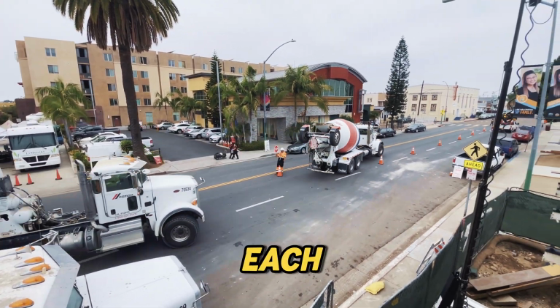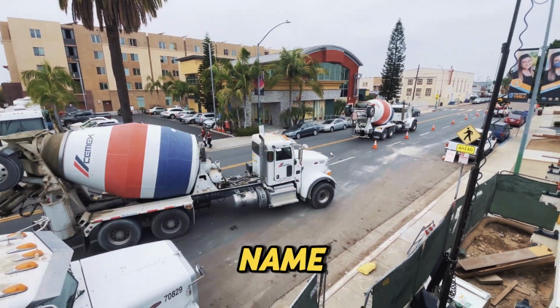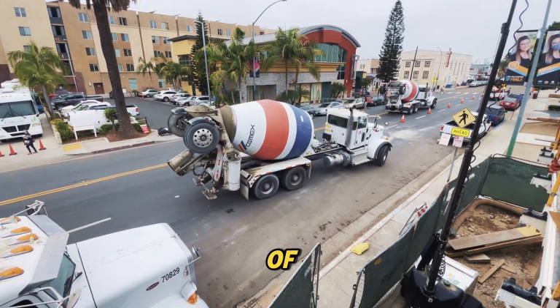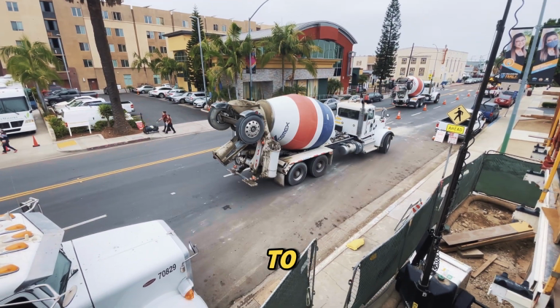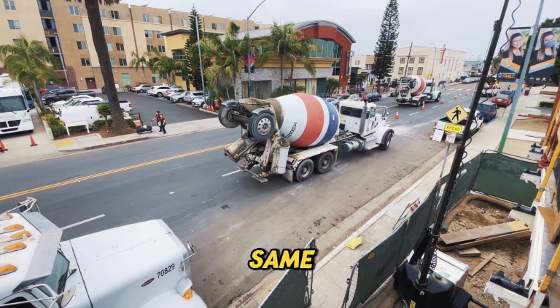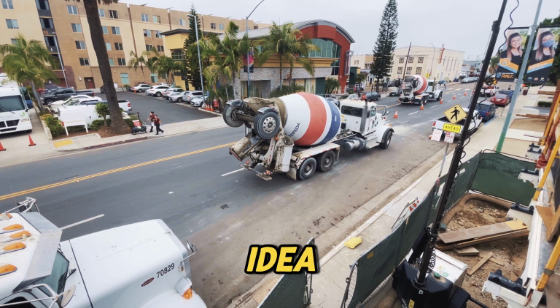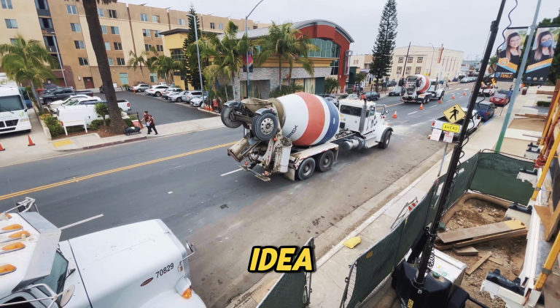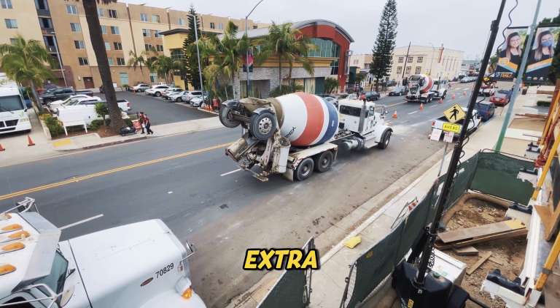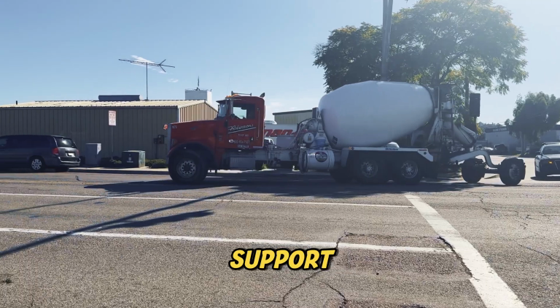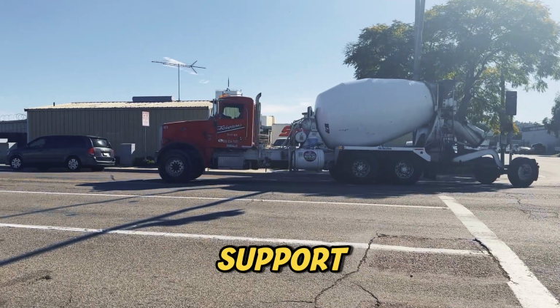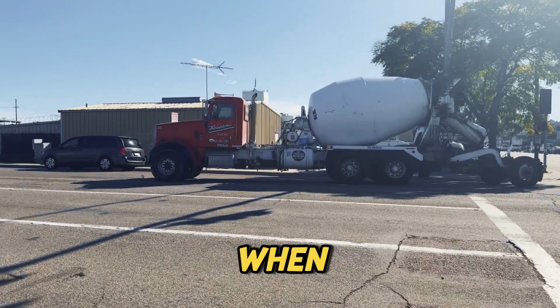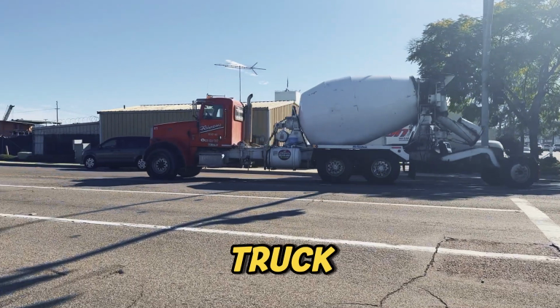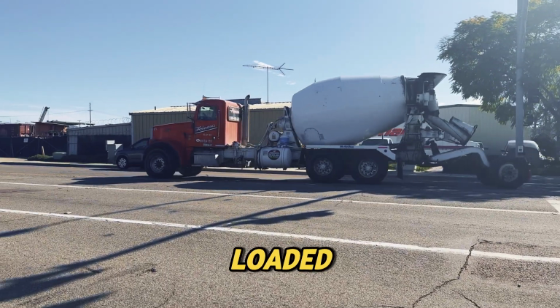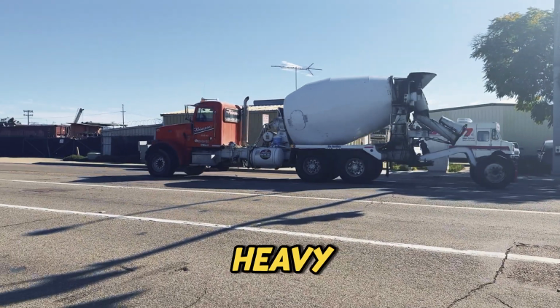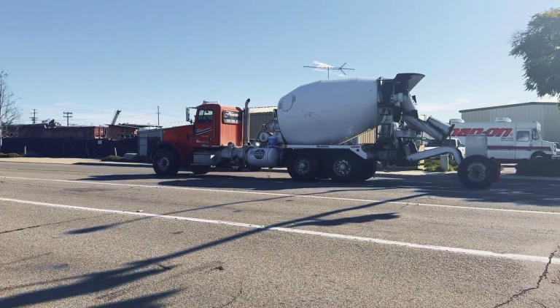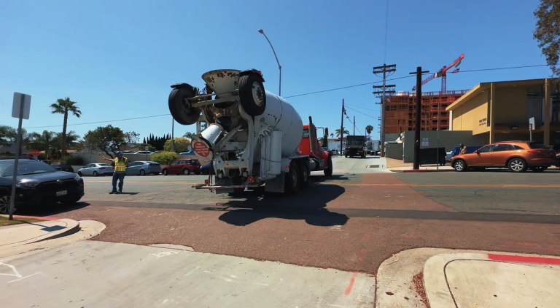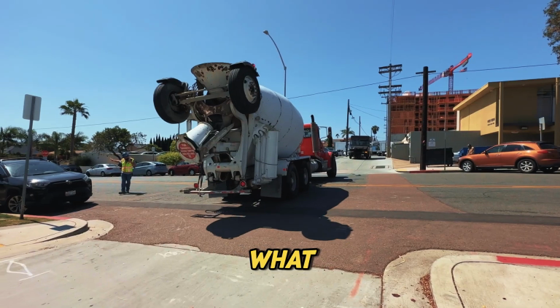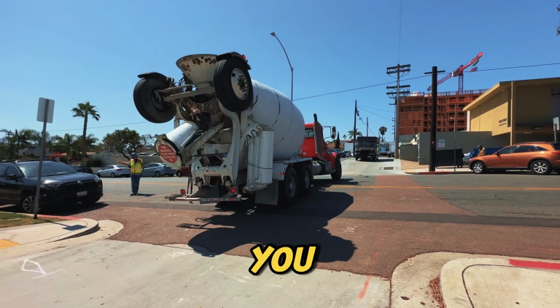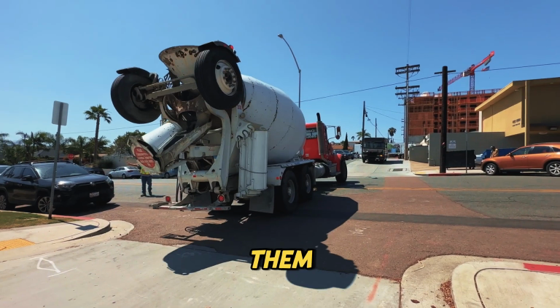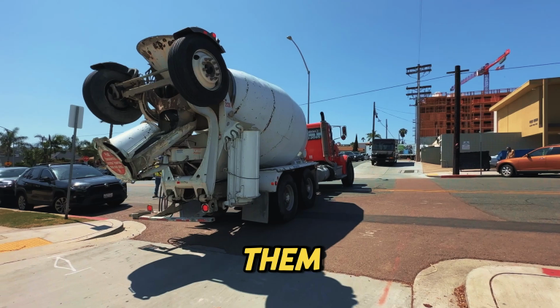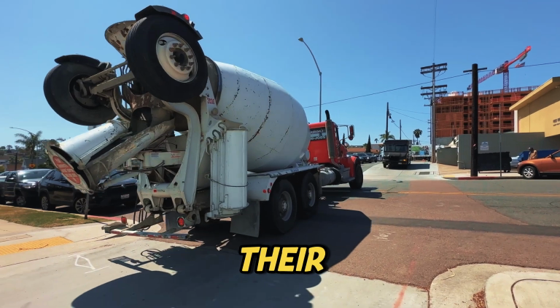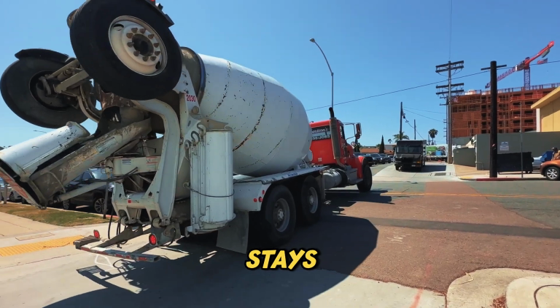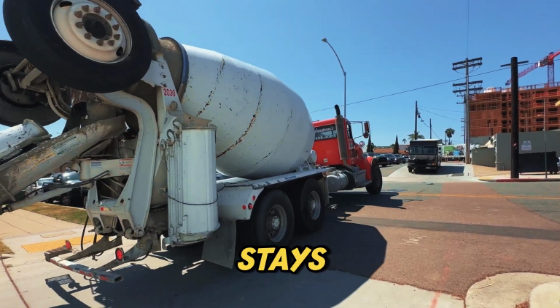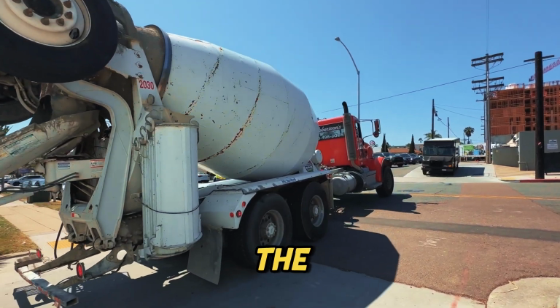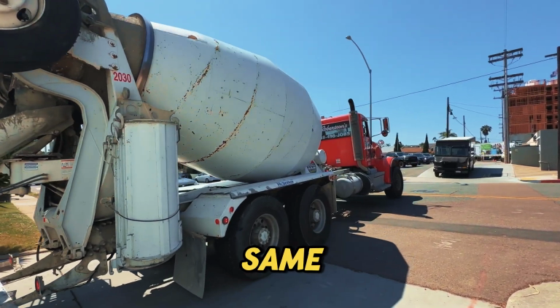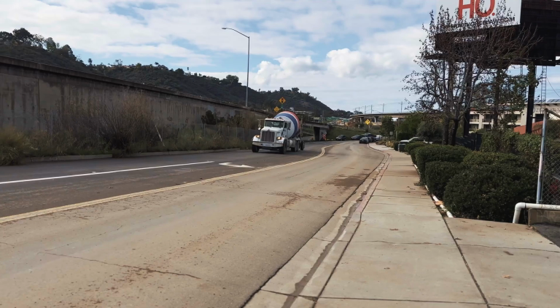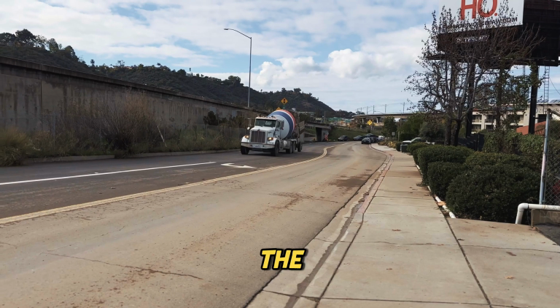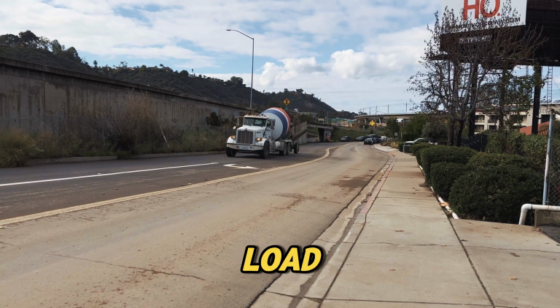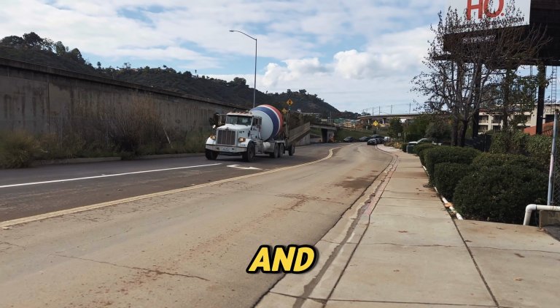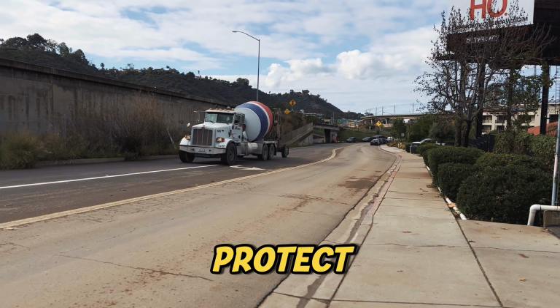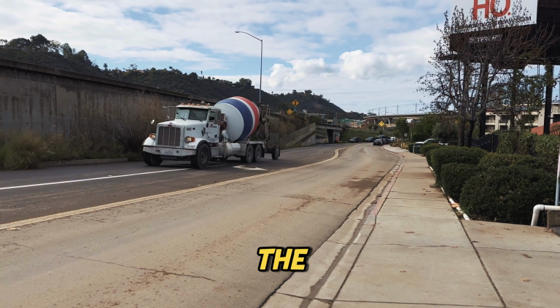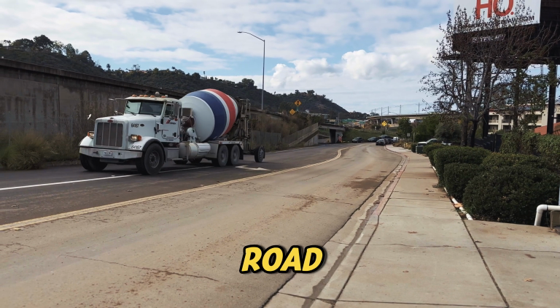Each name kind of points to the same idea — extra support when the truck is loaded heavy. No matter what you call them, their job stays the same: carry the load and protect the road.